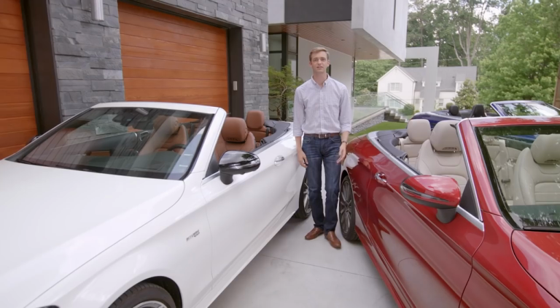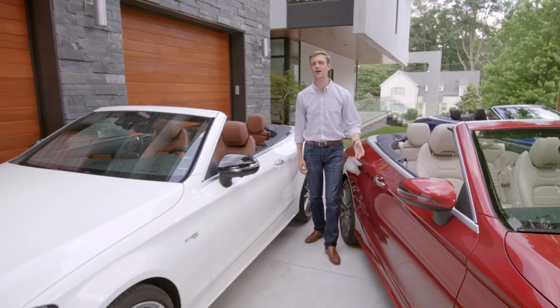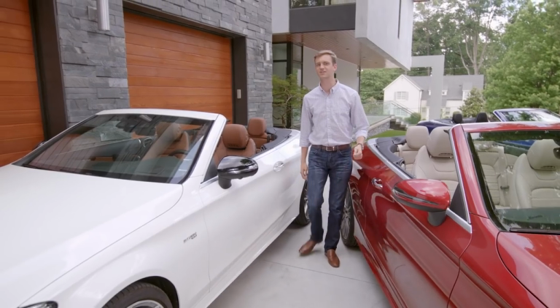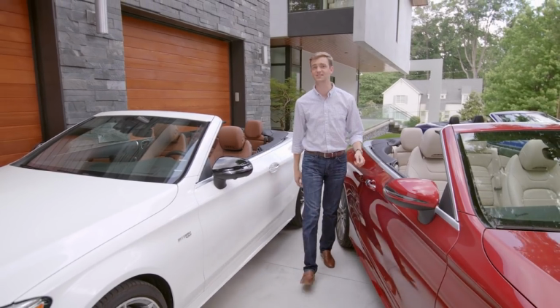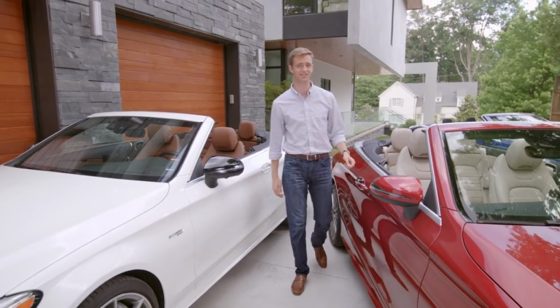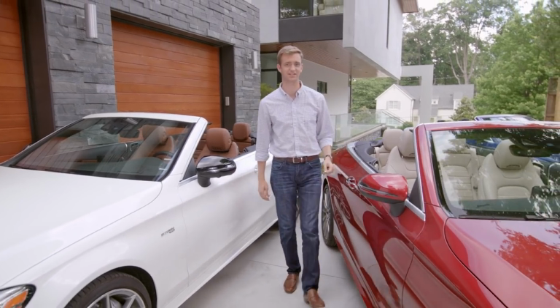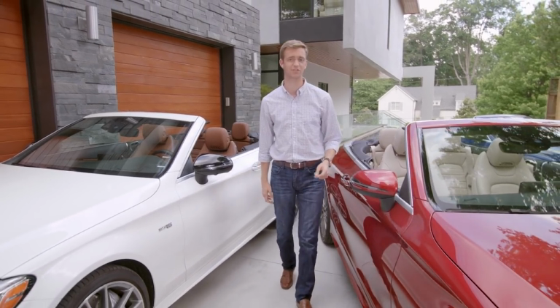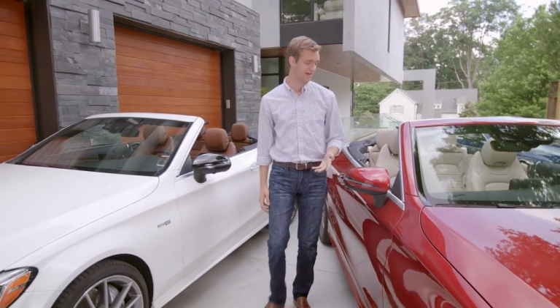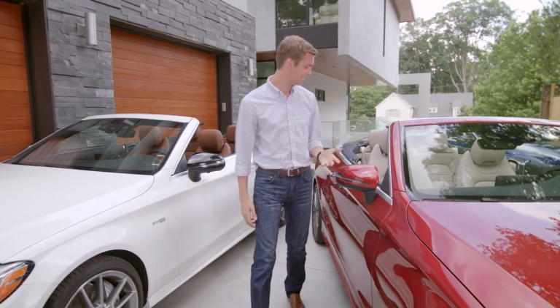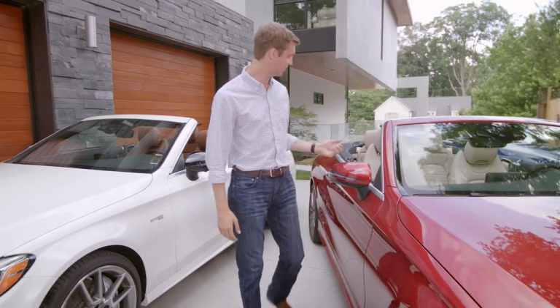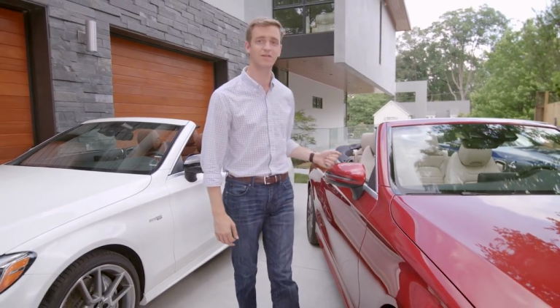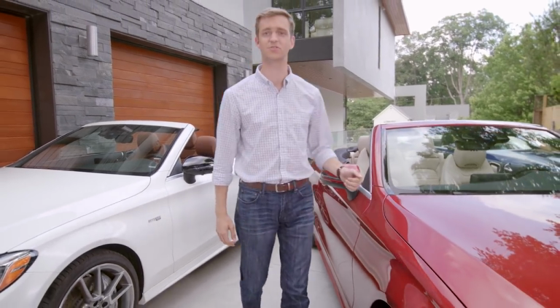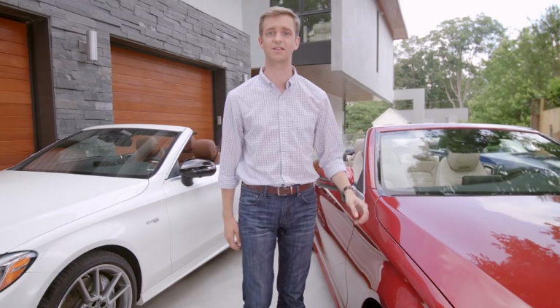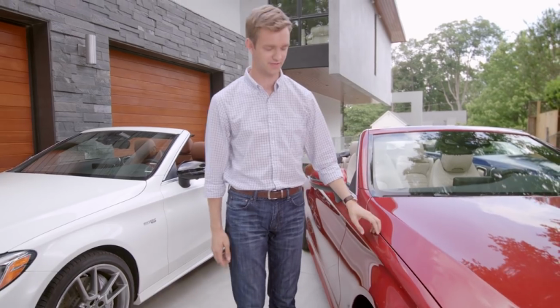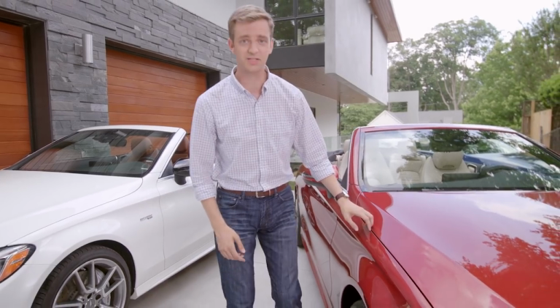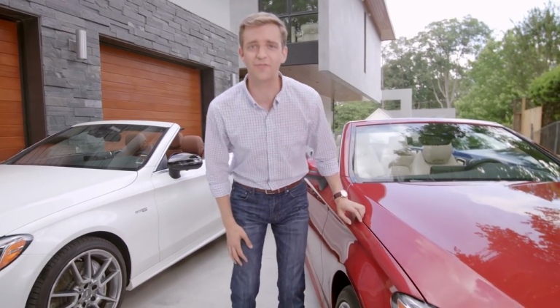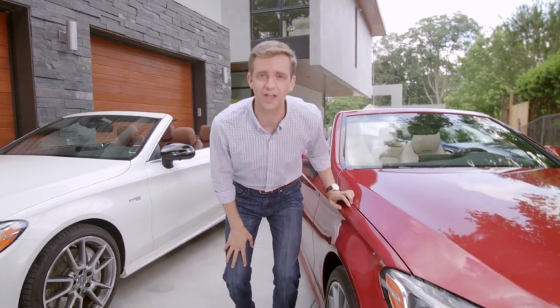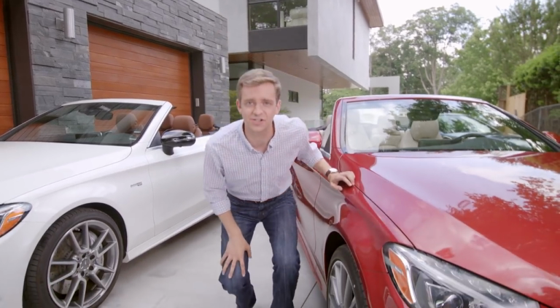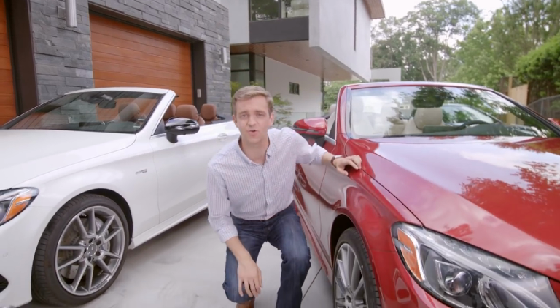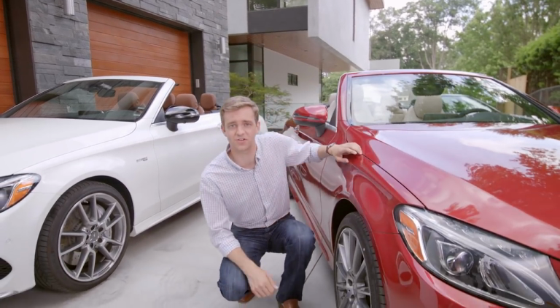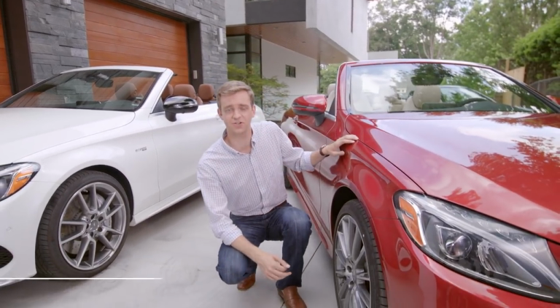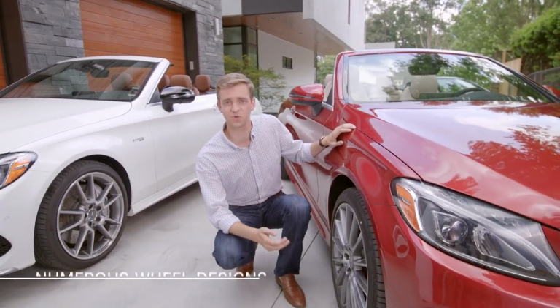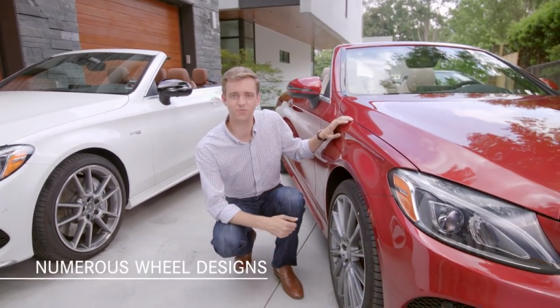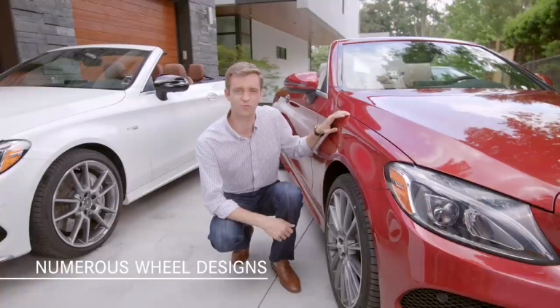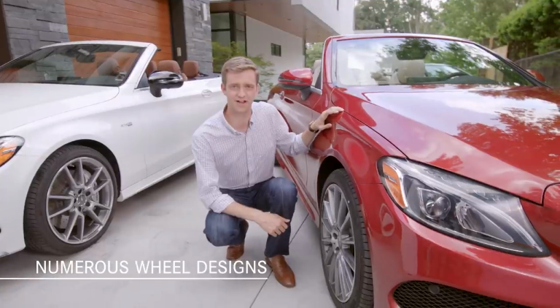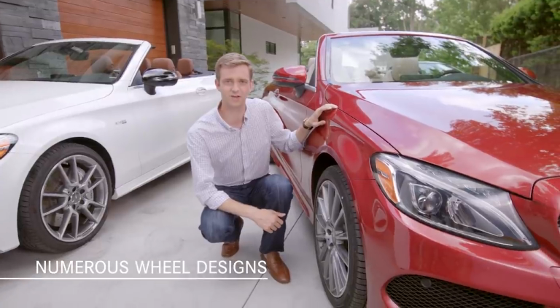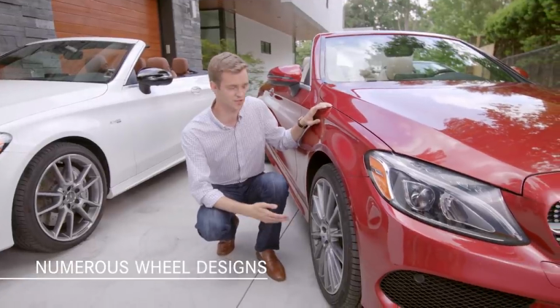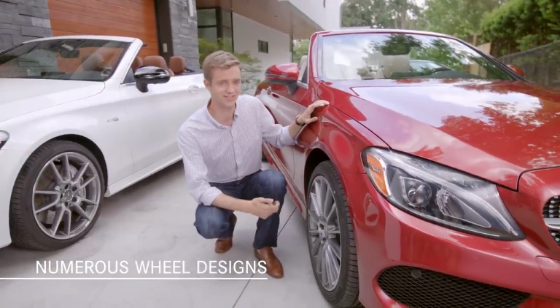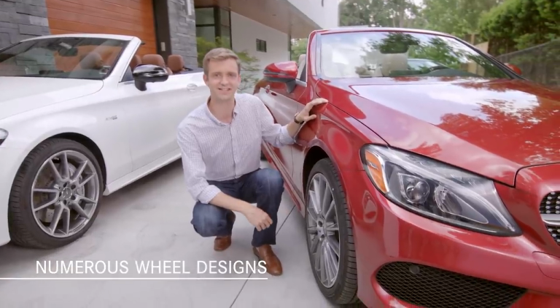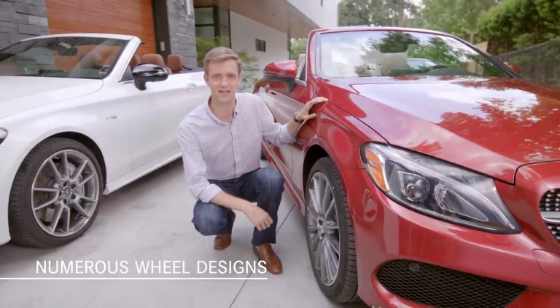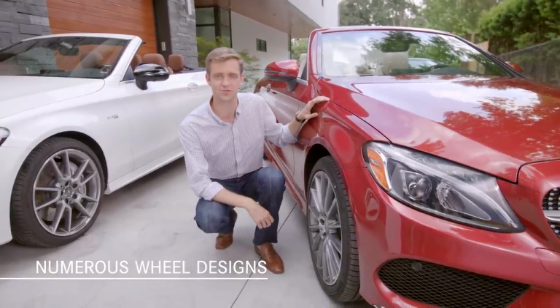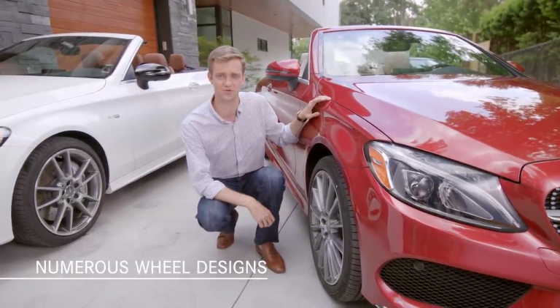Let your eyes move down the side of the C-Class Cabriolet and take in its flowing yet muscular lines. Split, 5-spoke, 18-inch alloy wheels are standard, and there's a wide range of wheel designs available, including these 19-inch AMG multi-spokes.